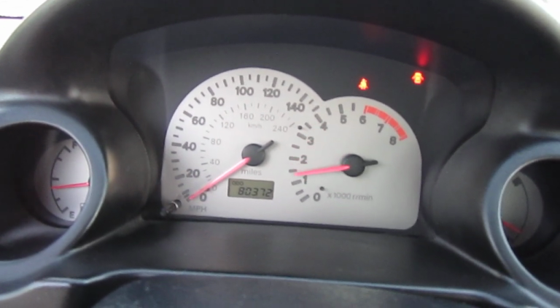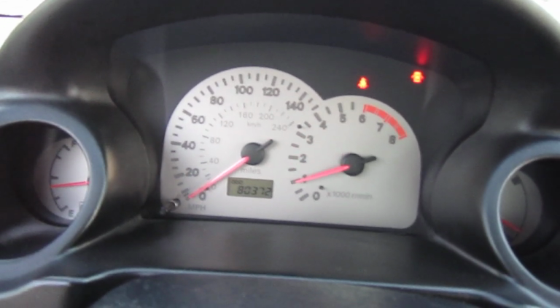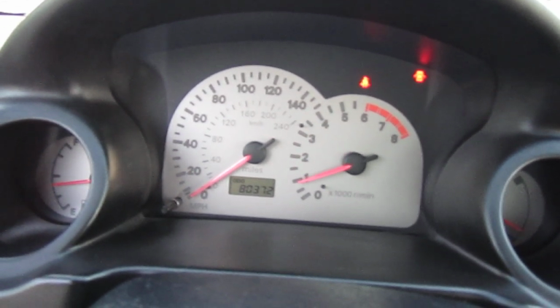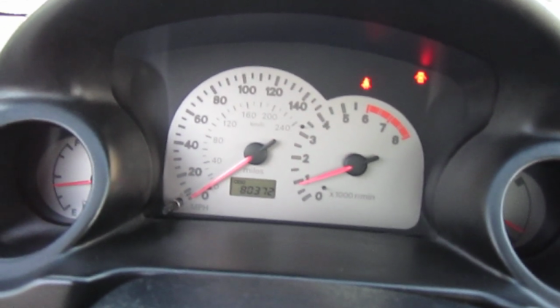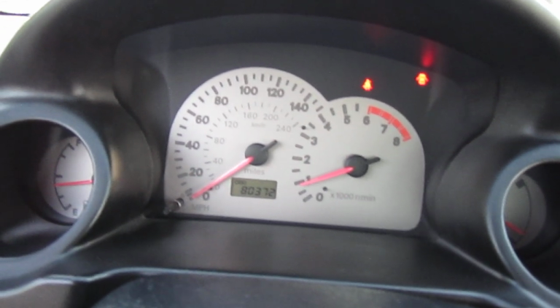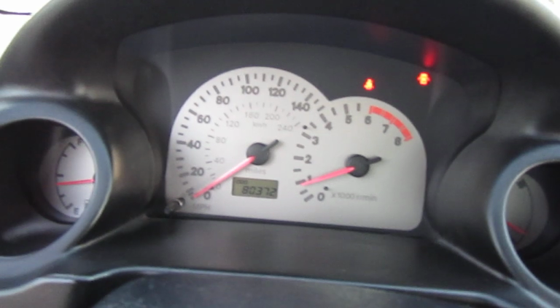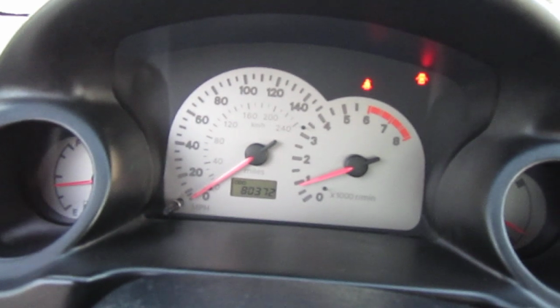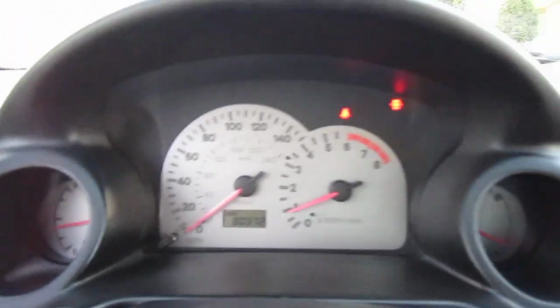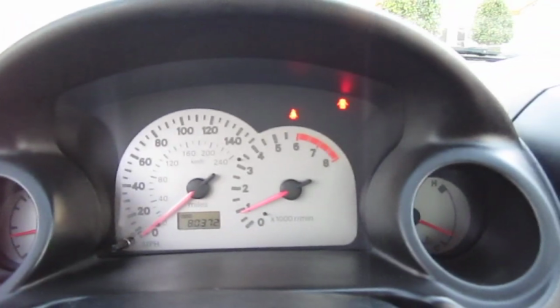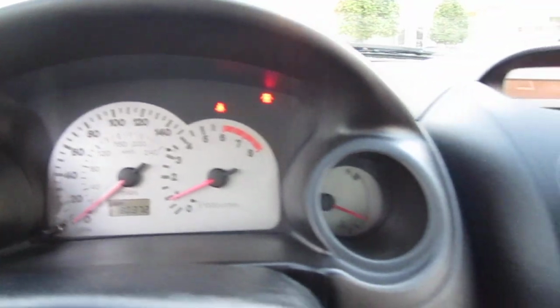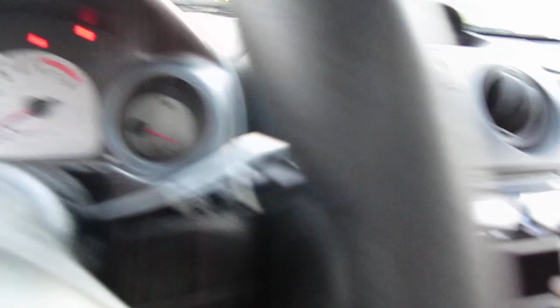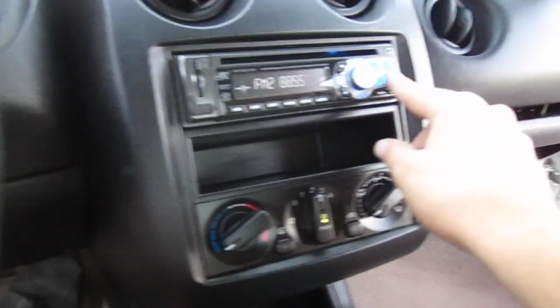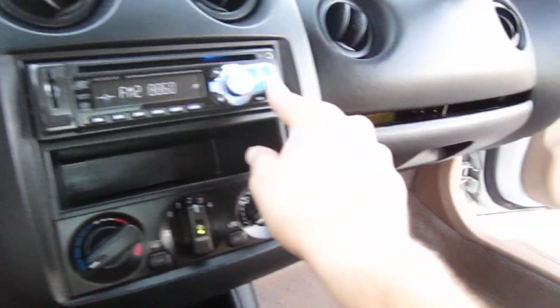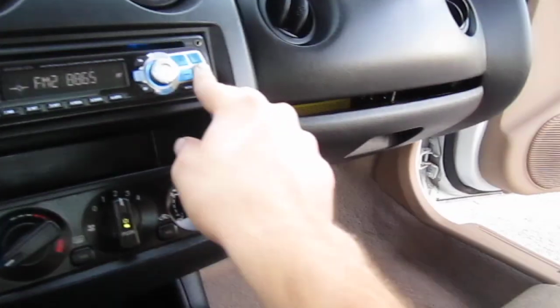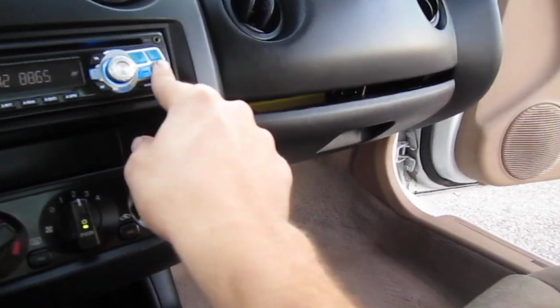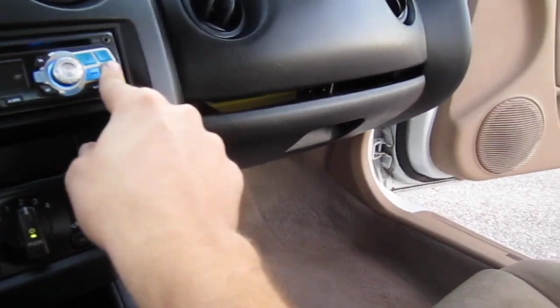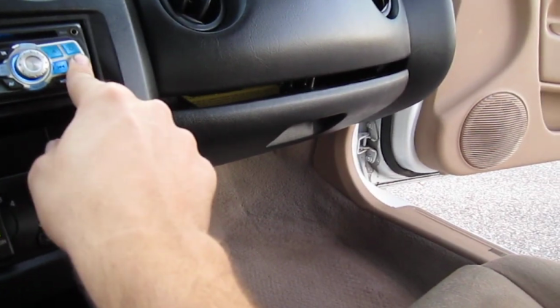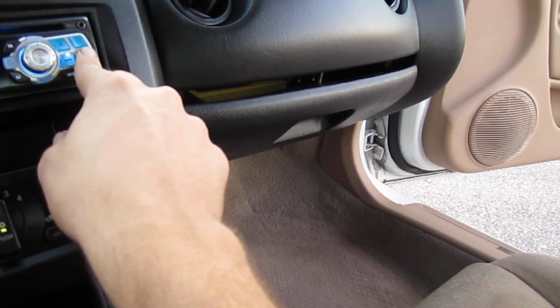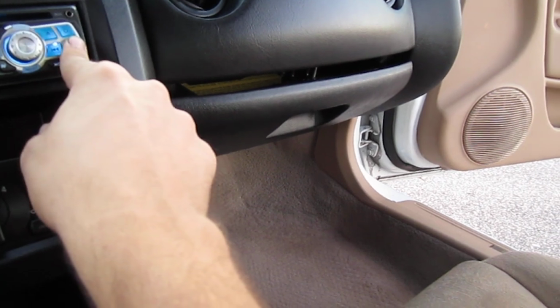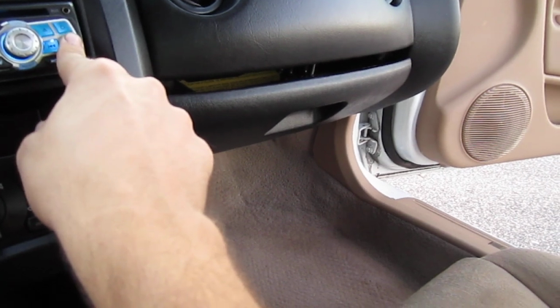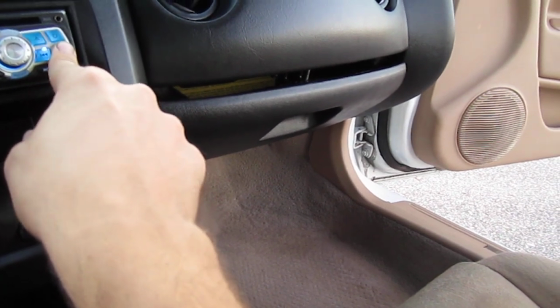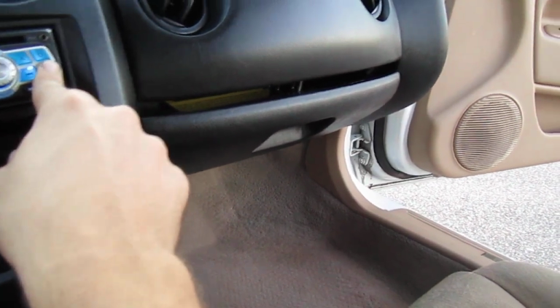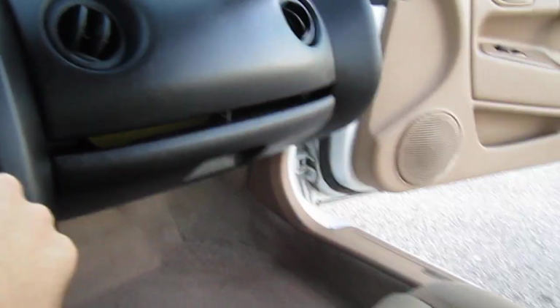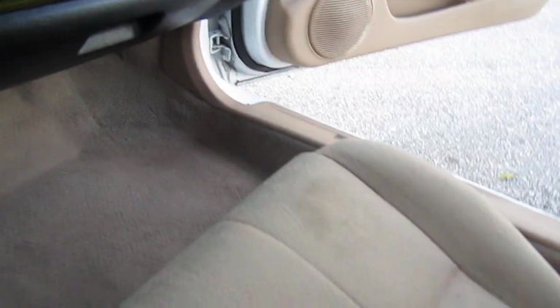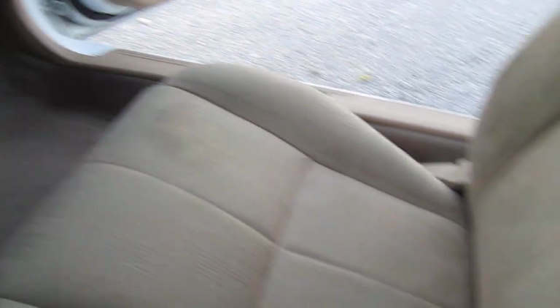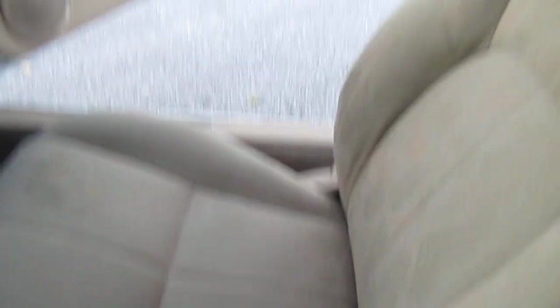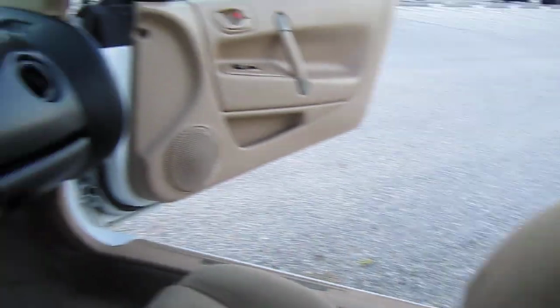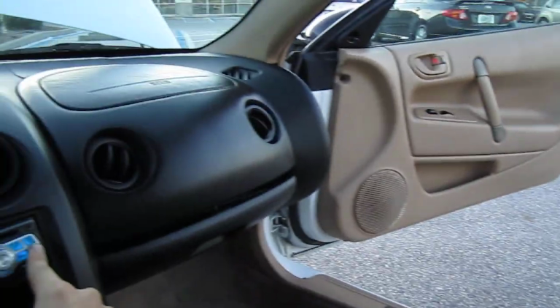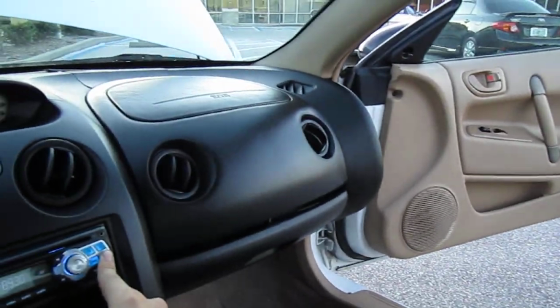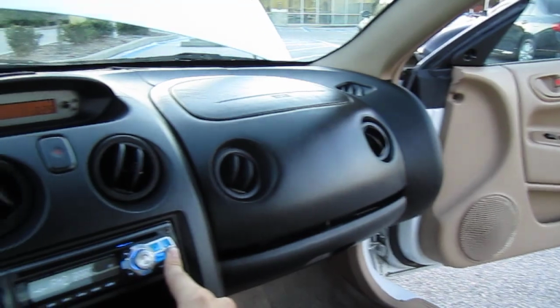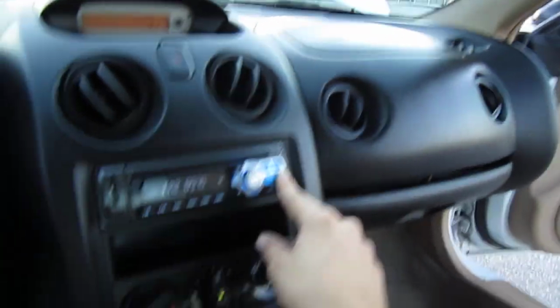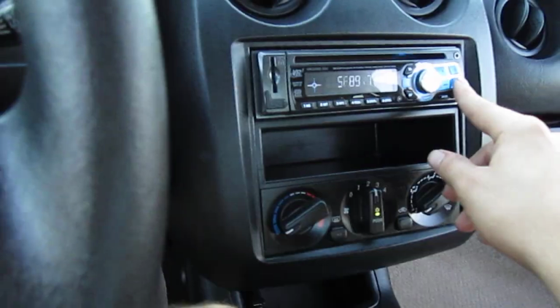Engine sounds good. No dash lights or anything. The dash is clean.